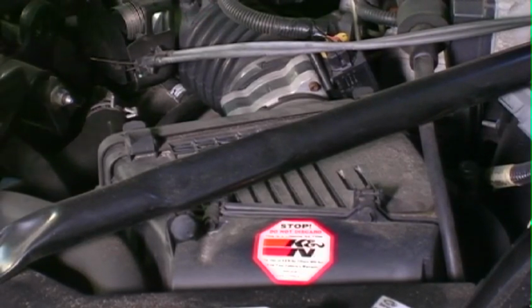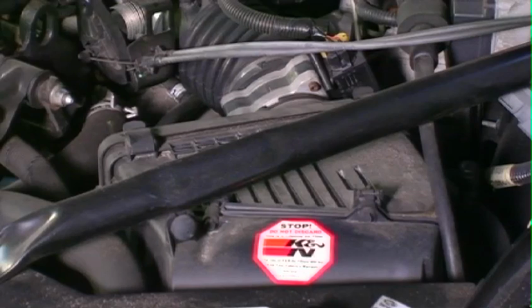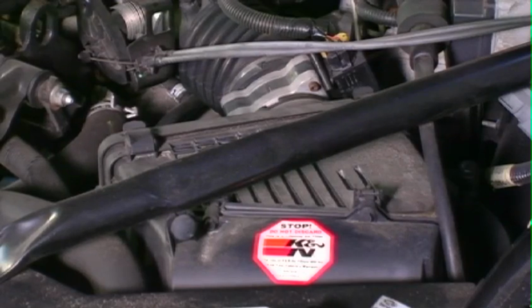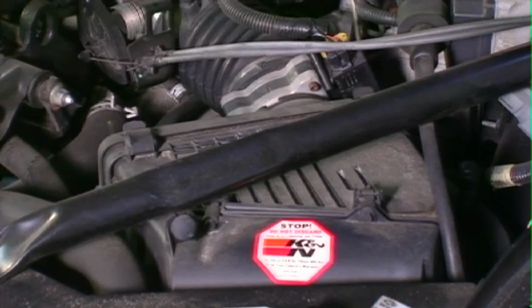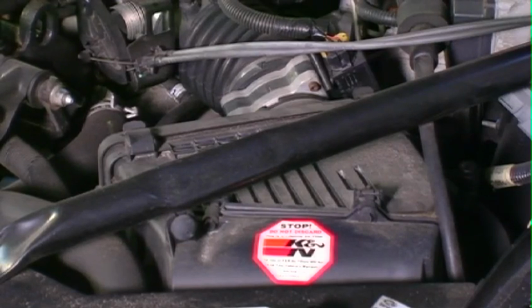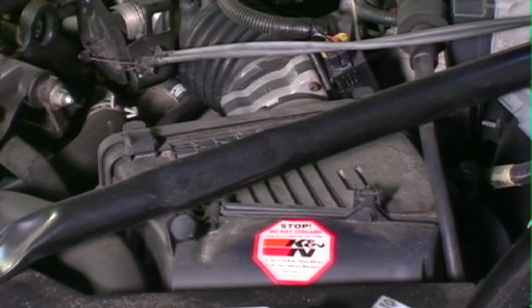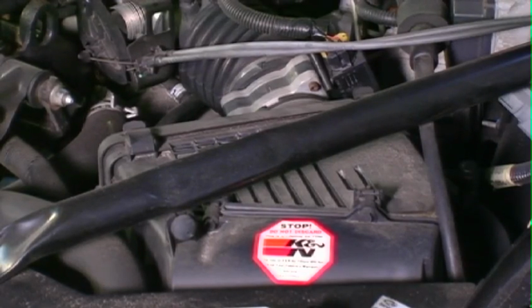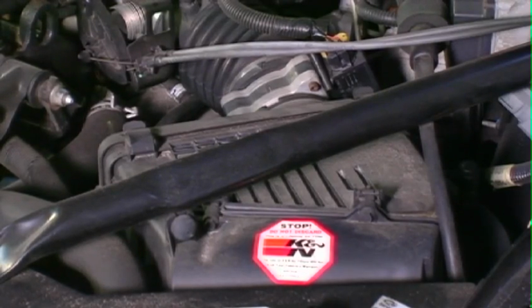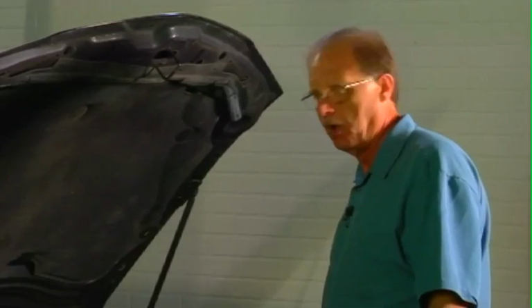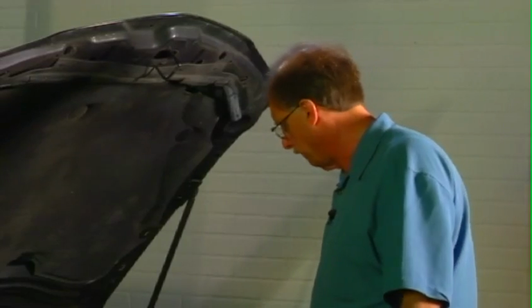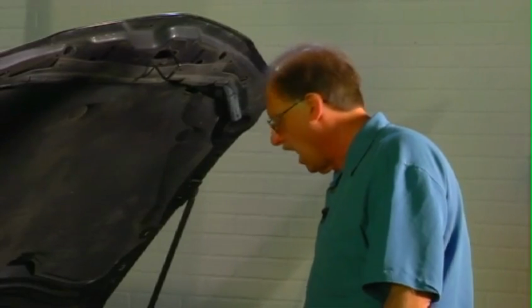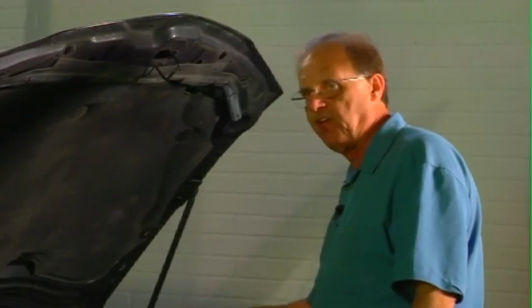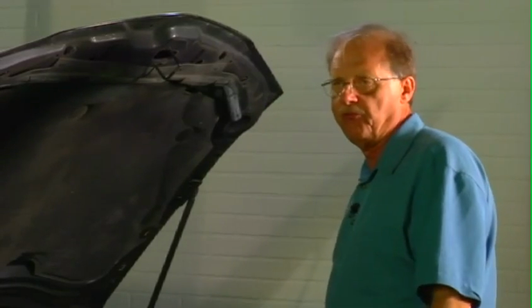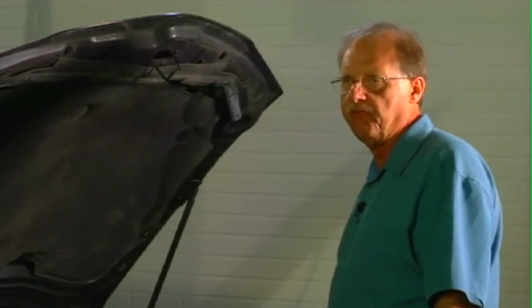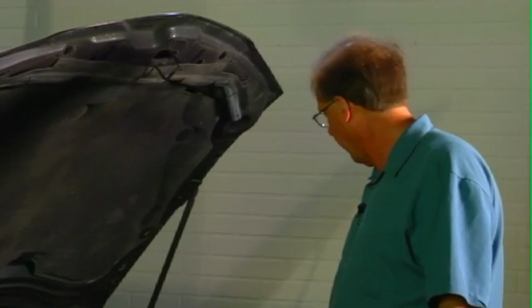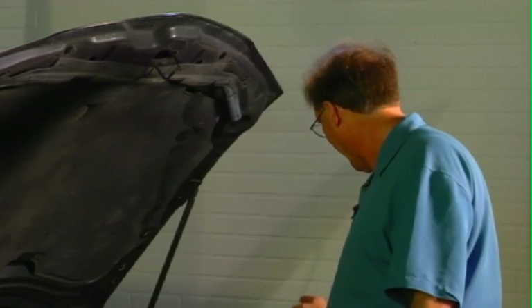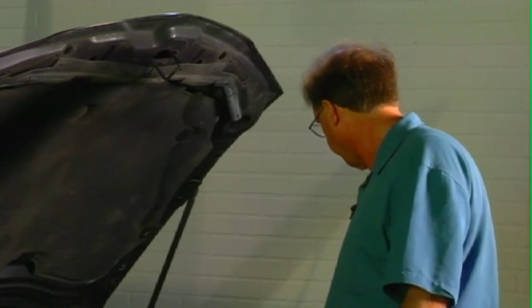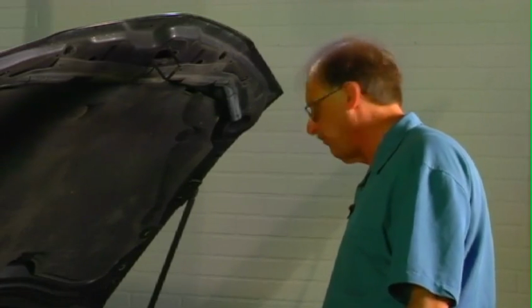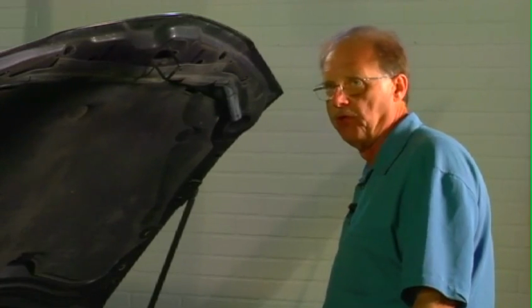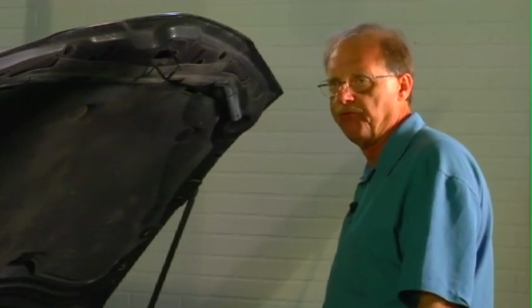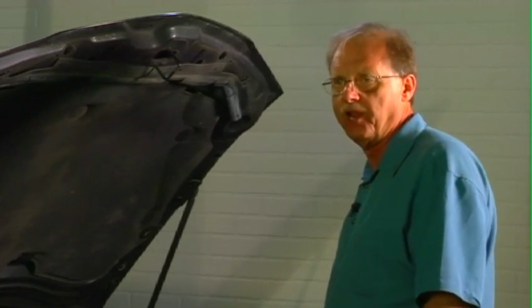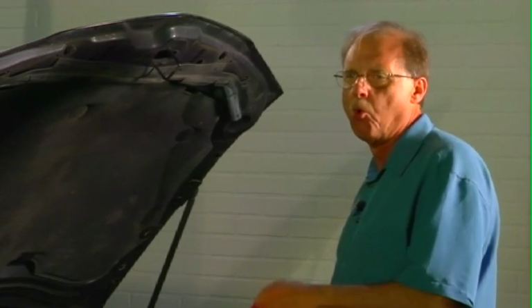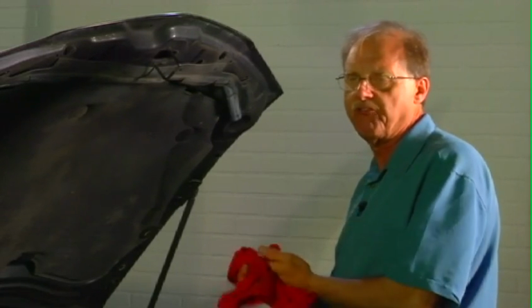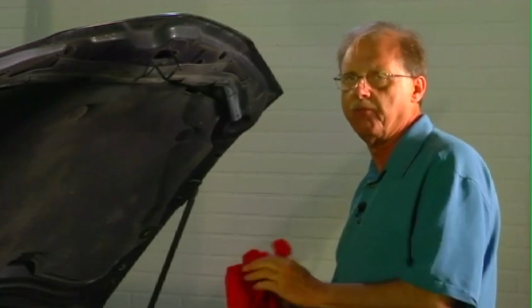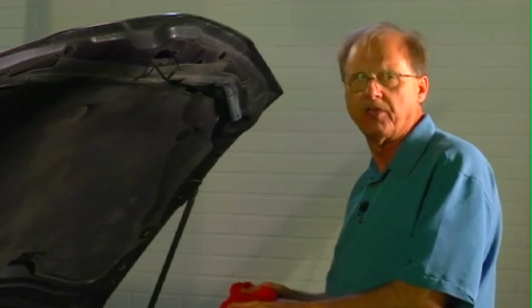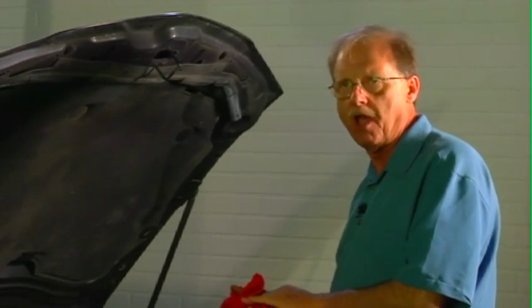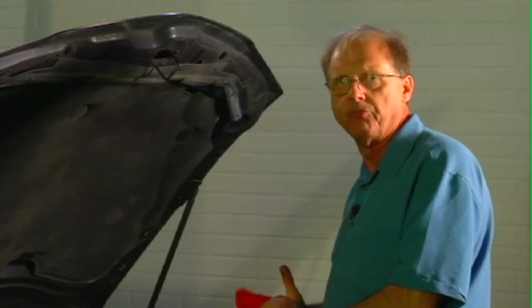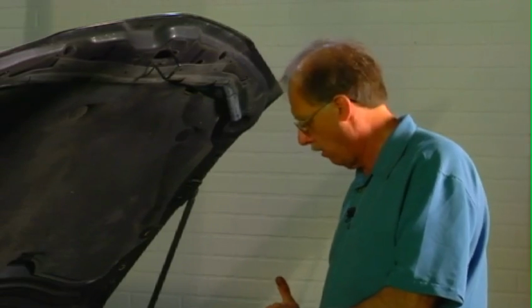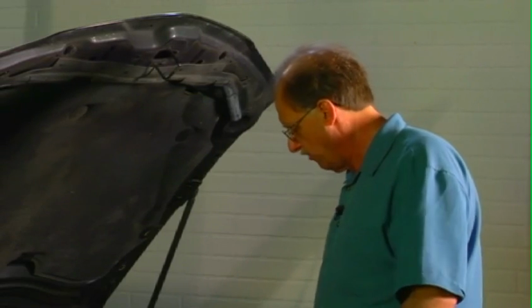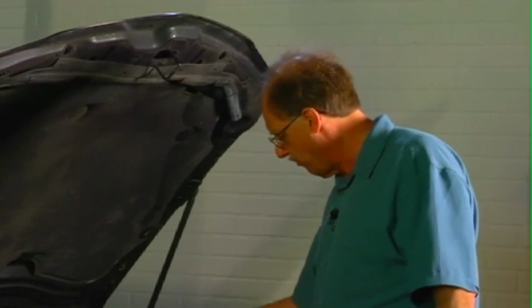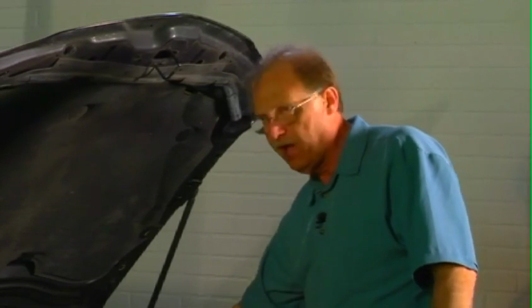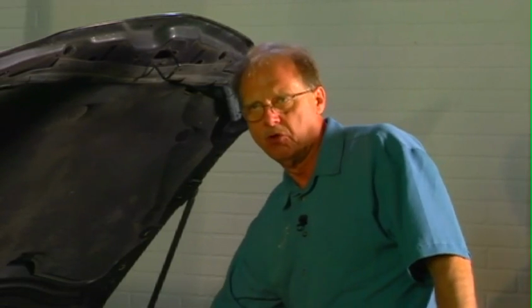On this particular car, before I did a lot of my diagnostics, I would change the oil, I would check the PCV valve, and I would service the air filter before I went and did more testing on it before I get a problem on the car.